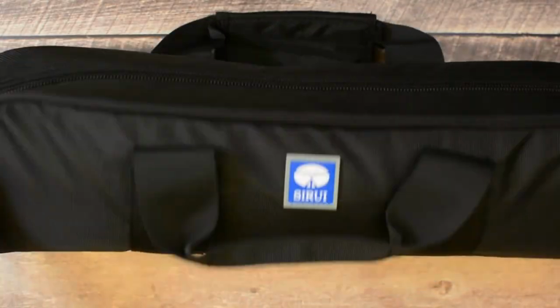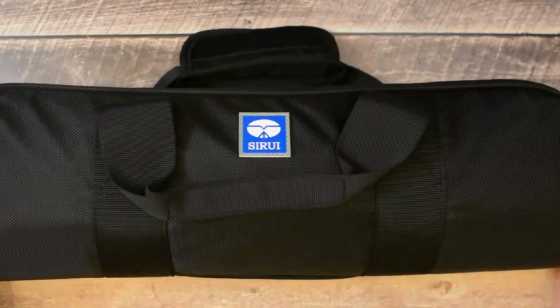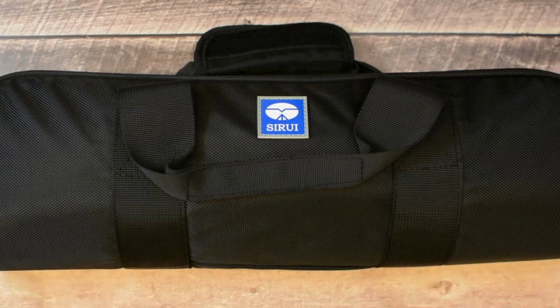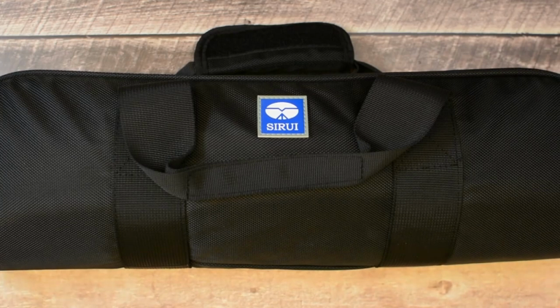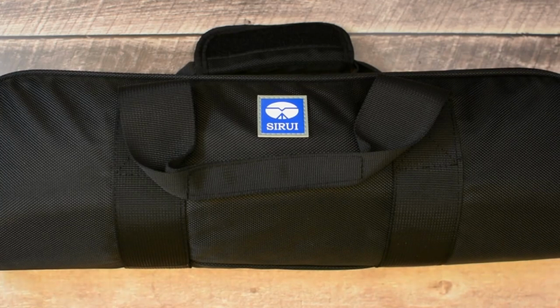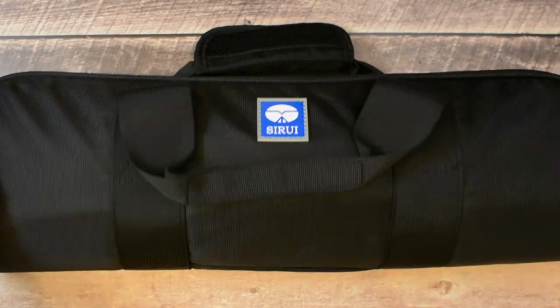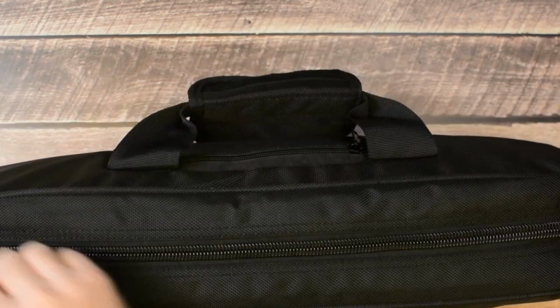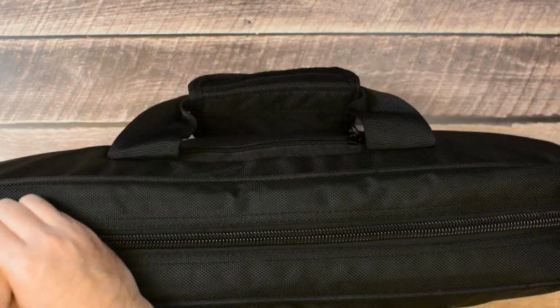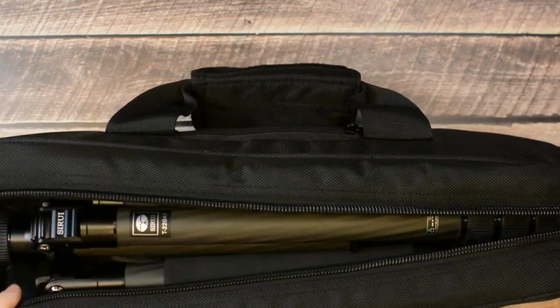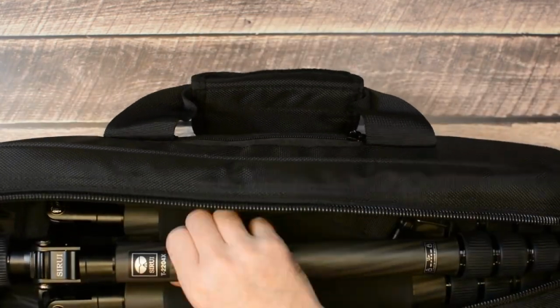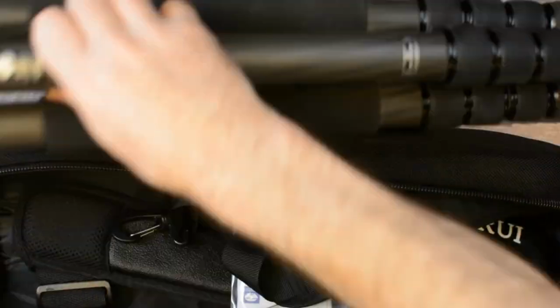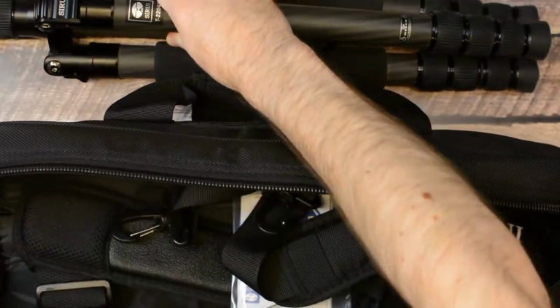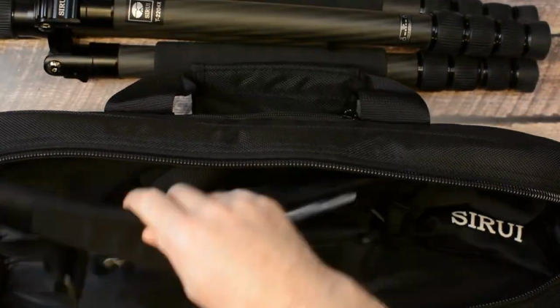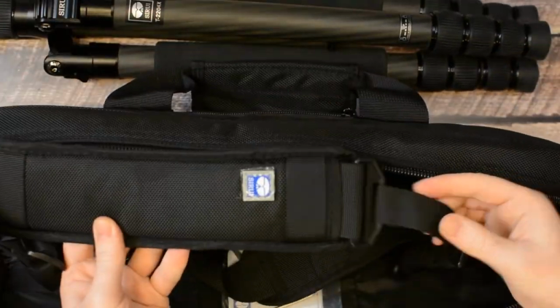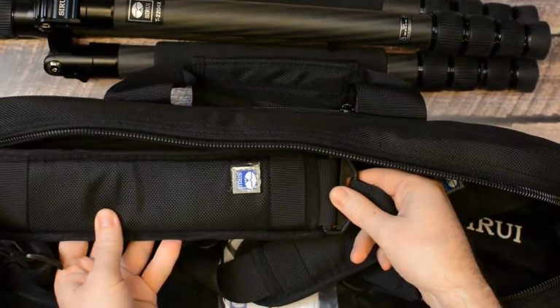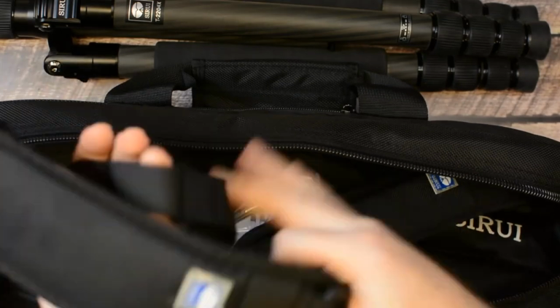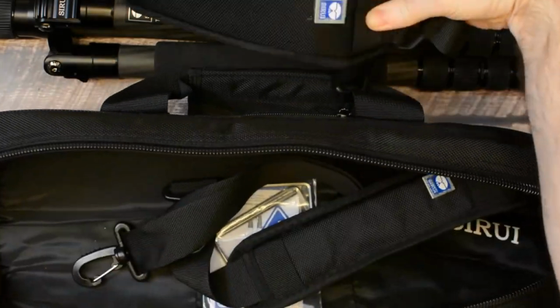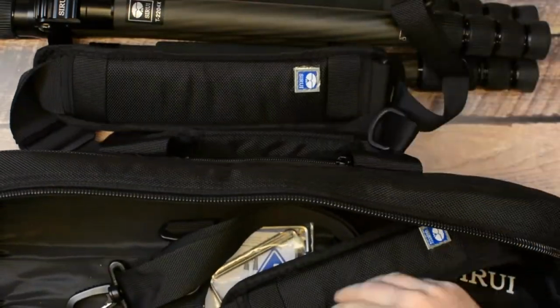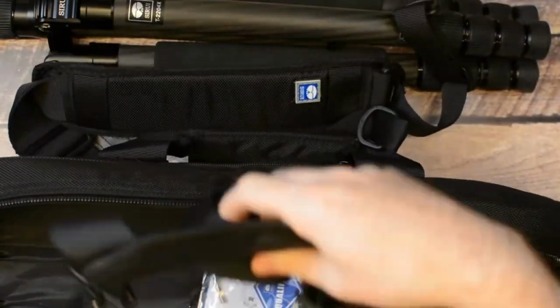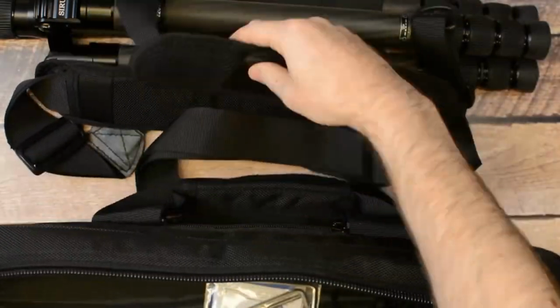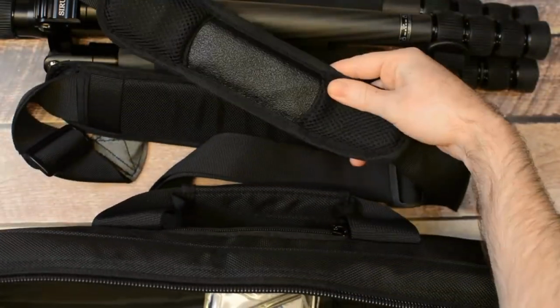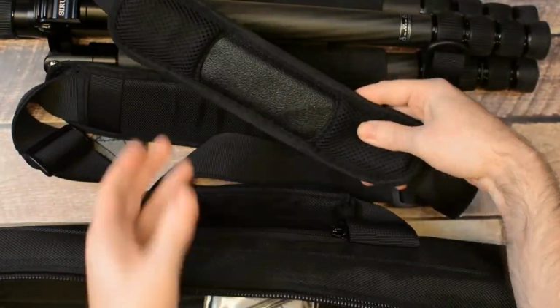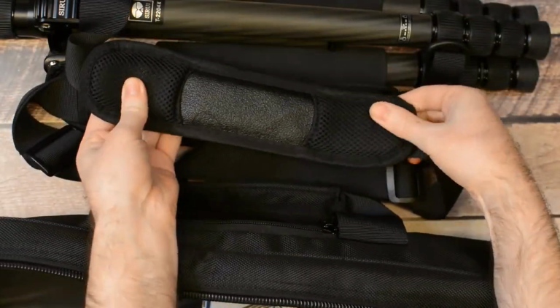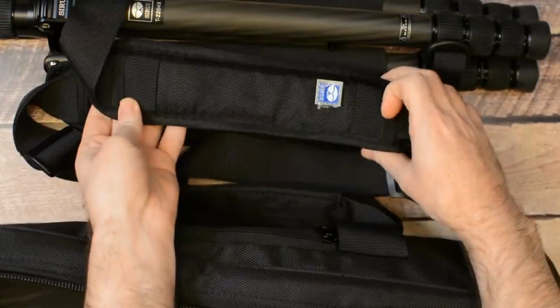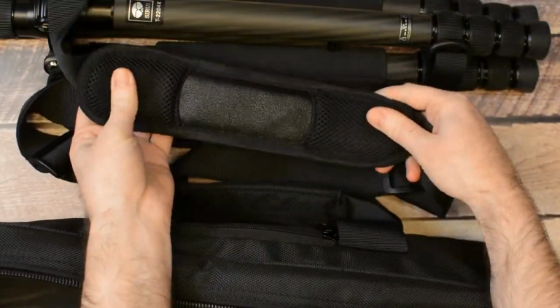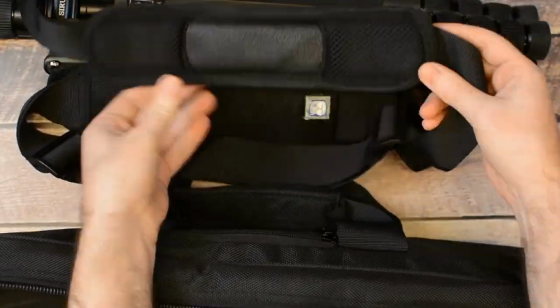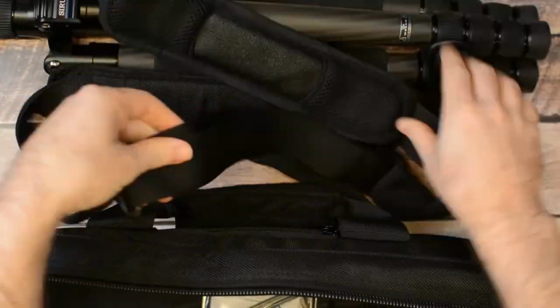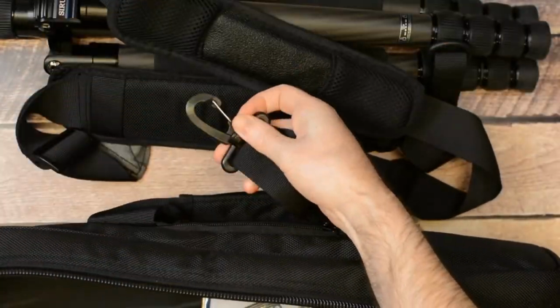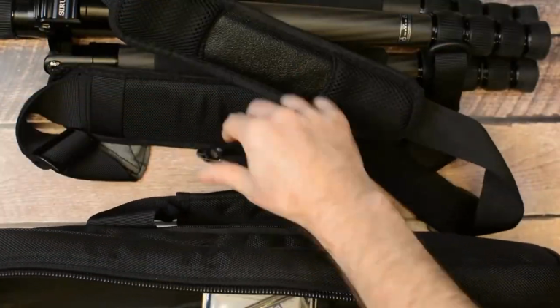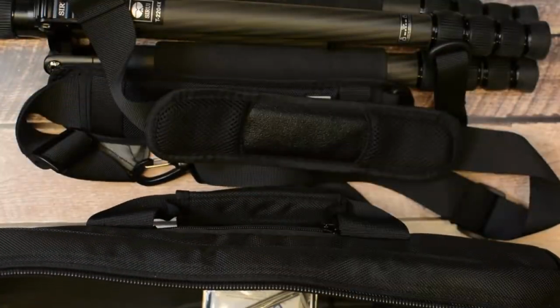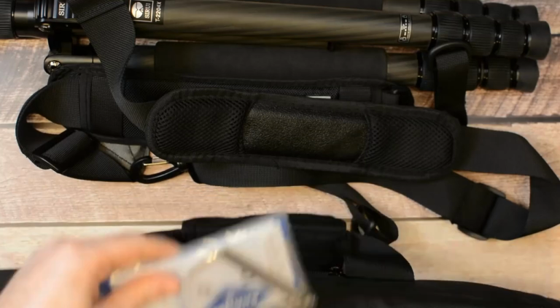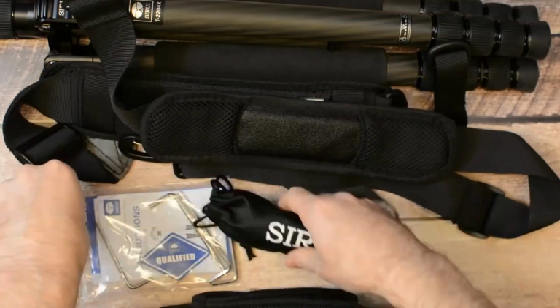Sirui also knows how to make the customer feel appreciated. With the tripod we got one of the nicest carrying cases we have seen to date, and we even got a very comfortable and padded strap if we wanted to carry the tripod in this way.